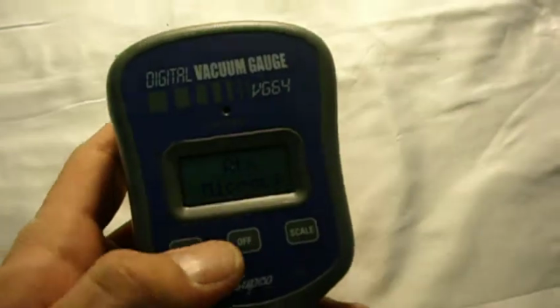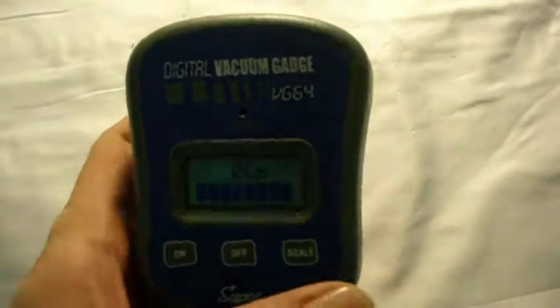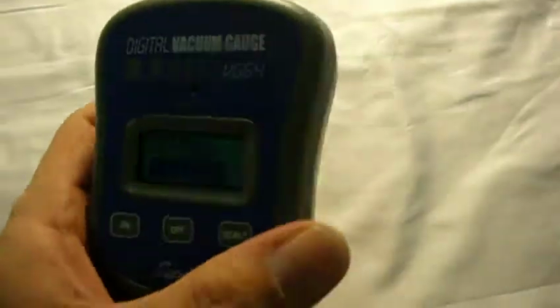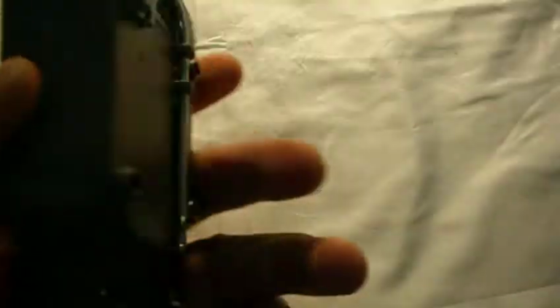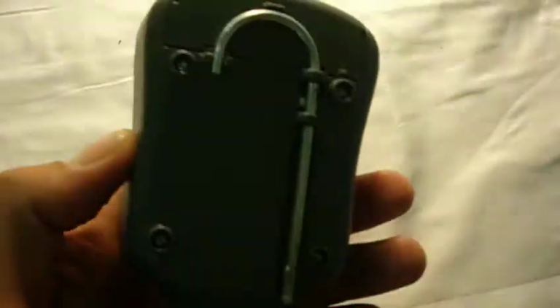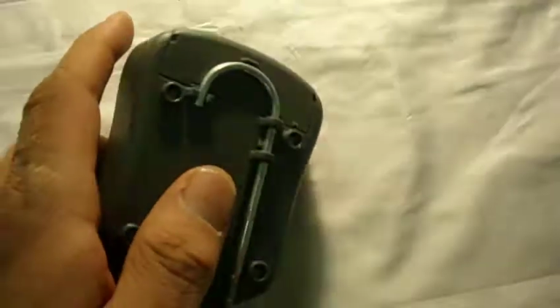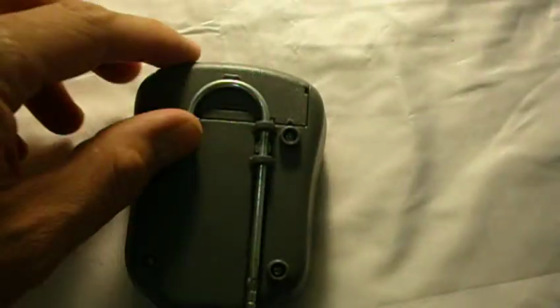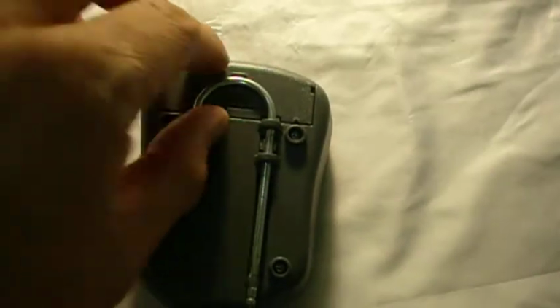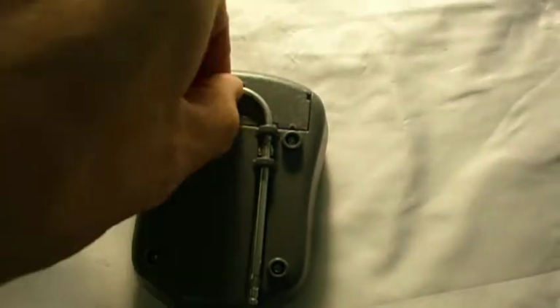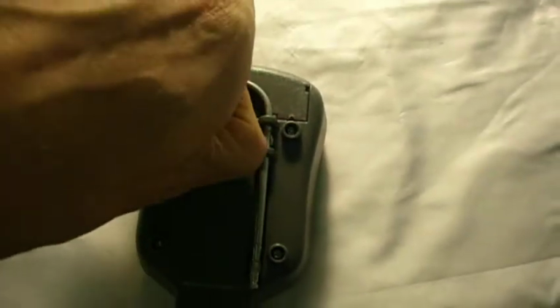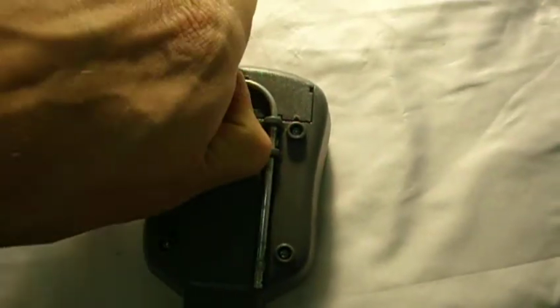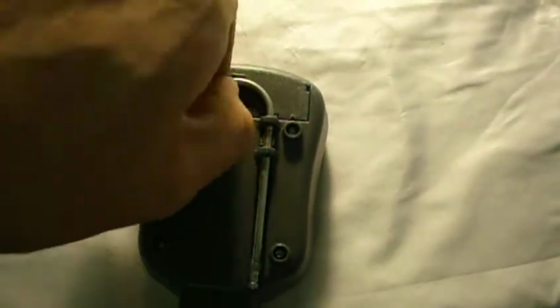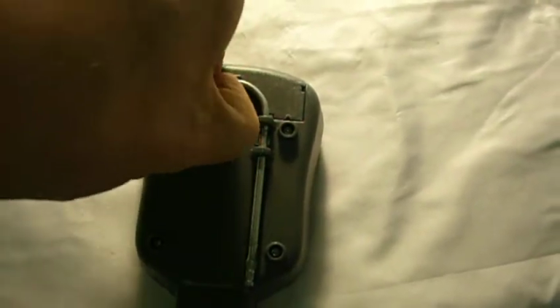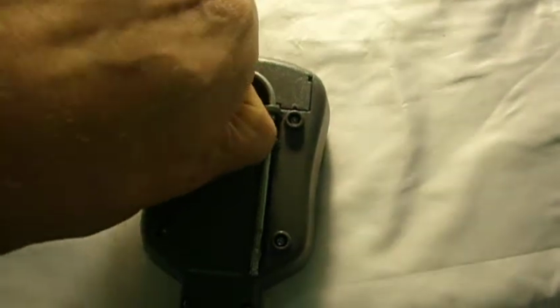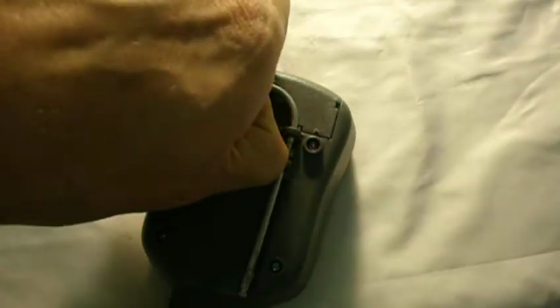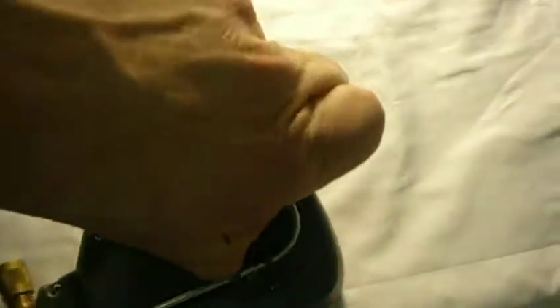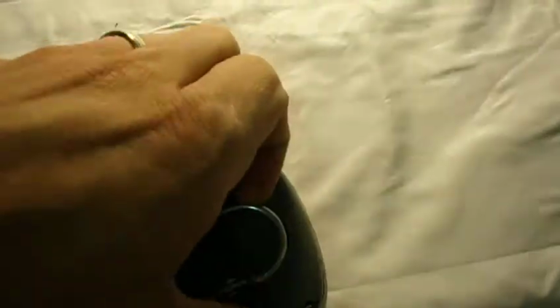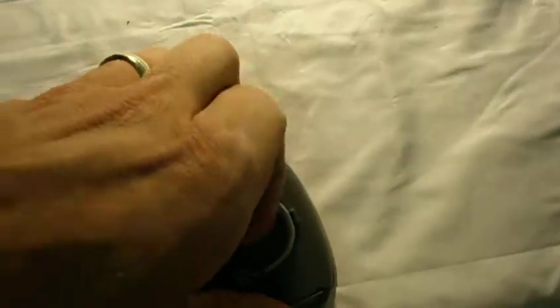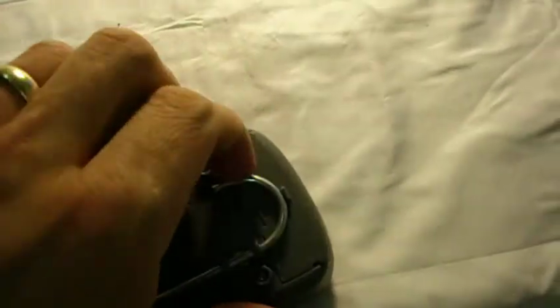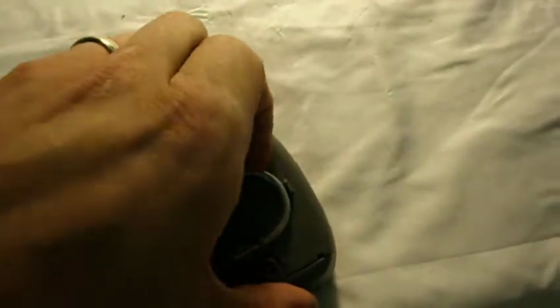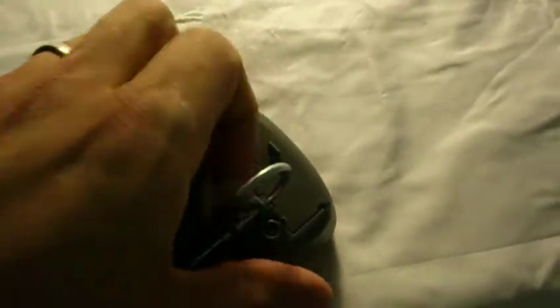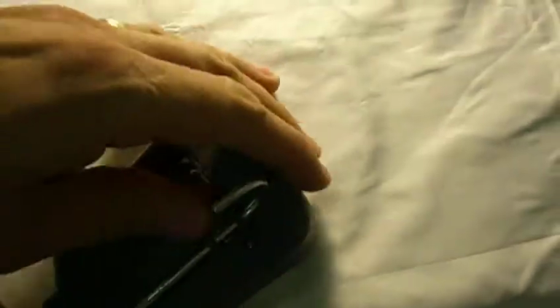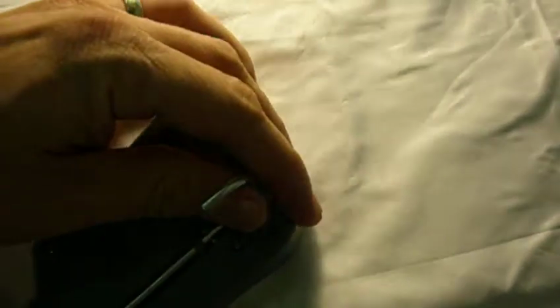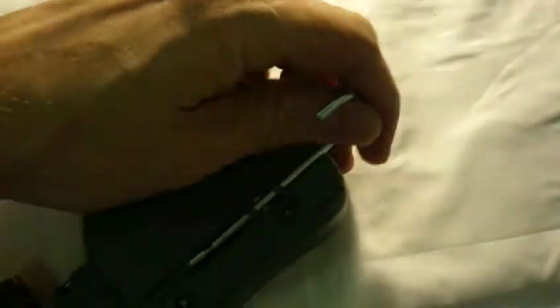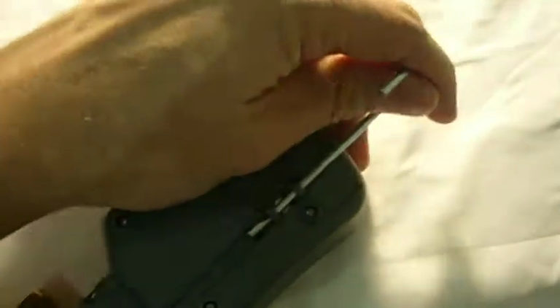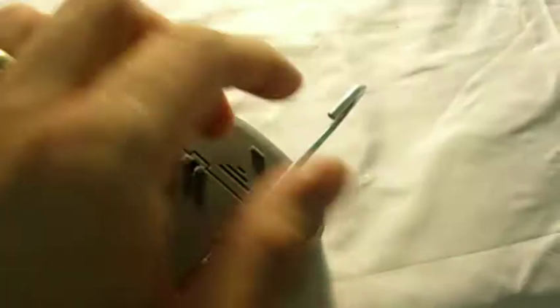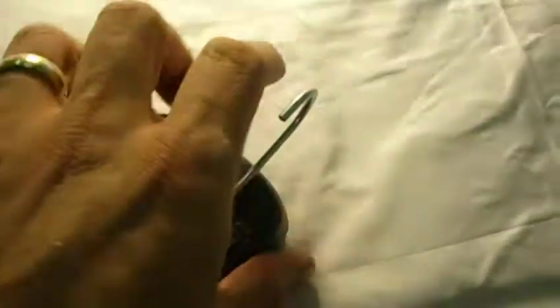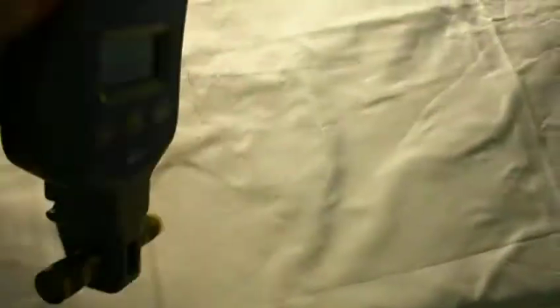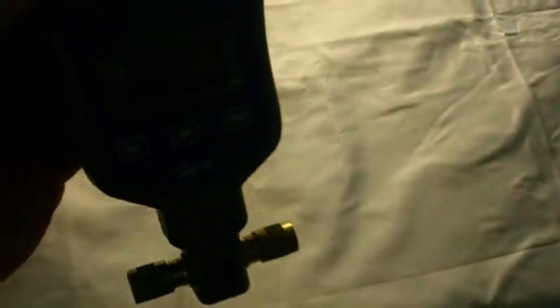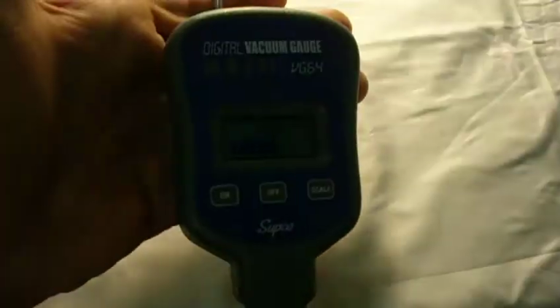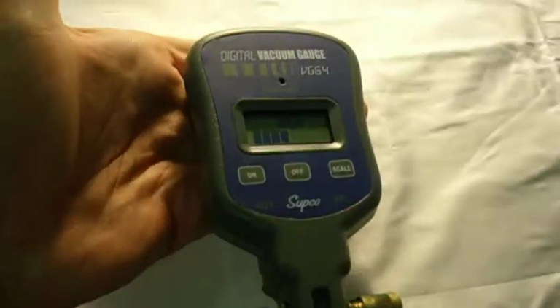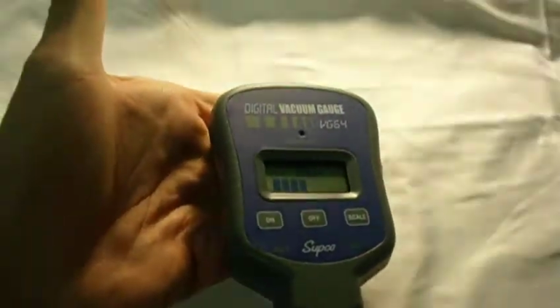It turns on and off. It has a hook here where you can hang it — pulls out and hangs like so.